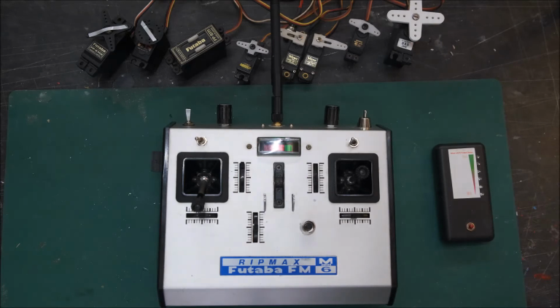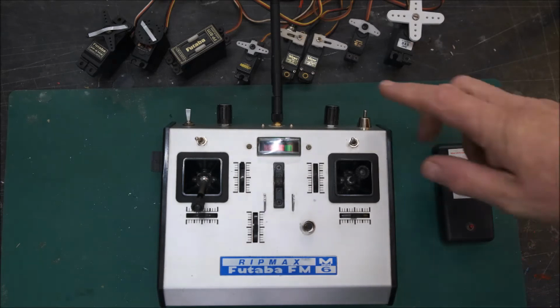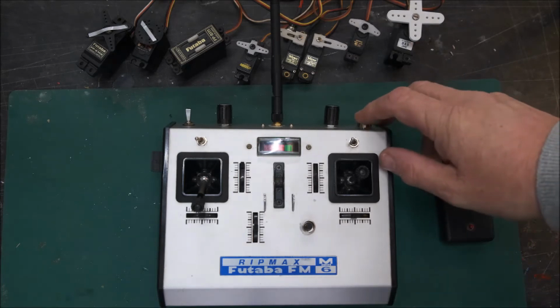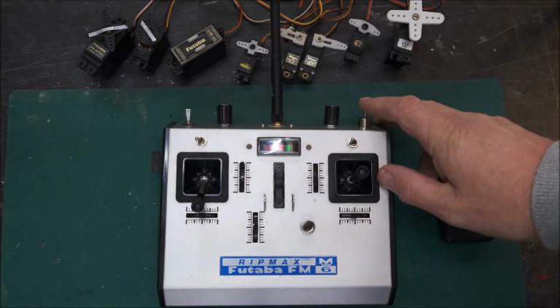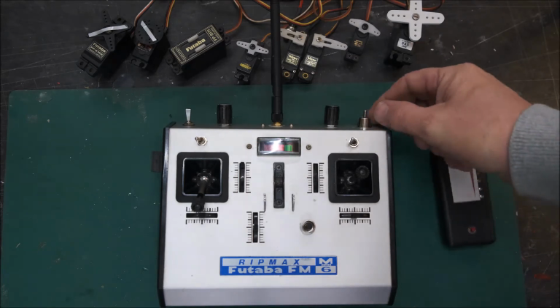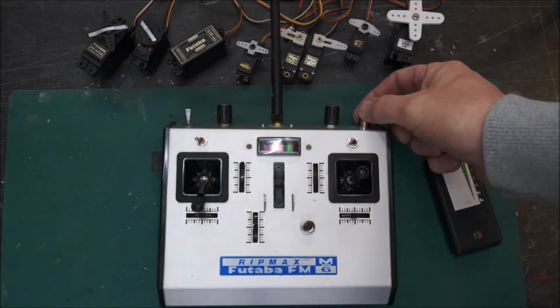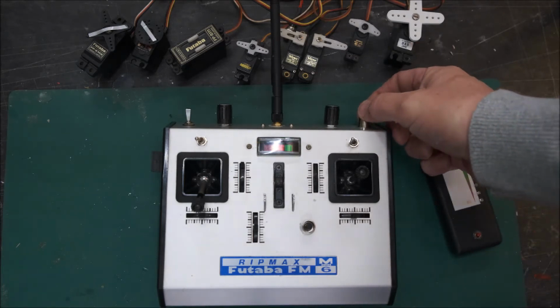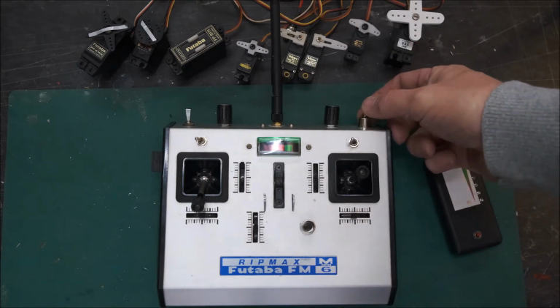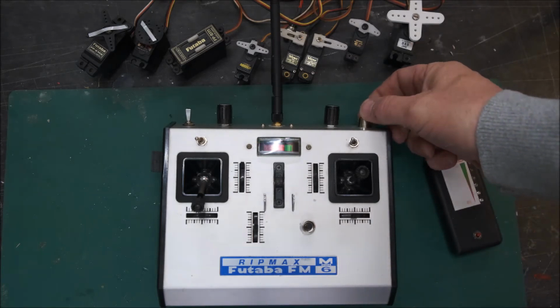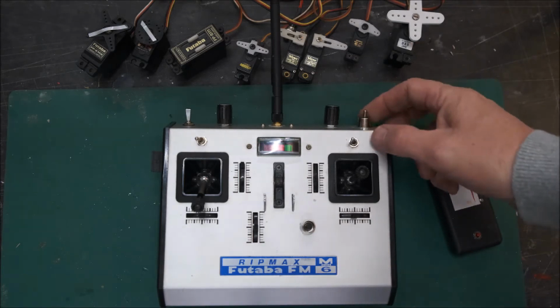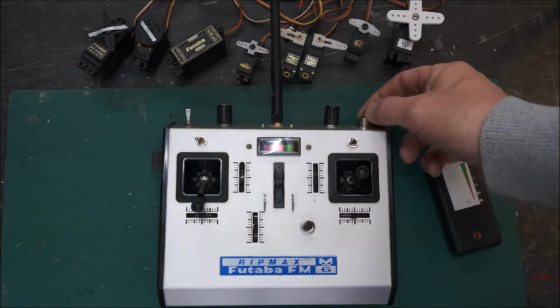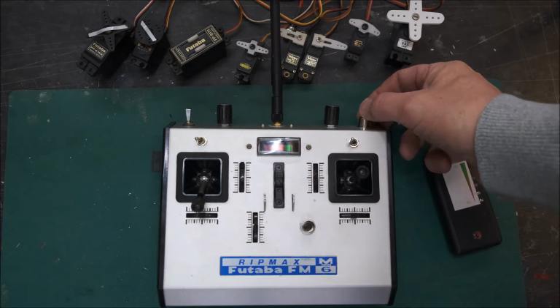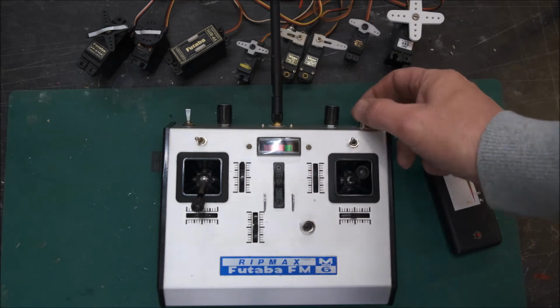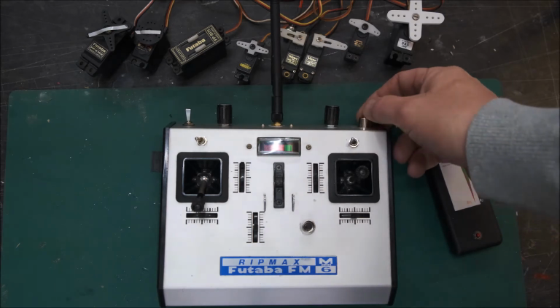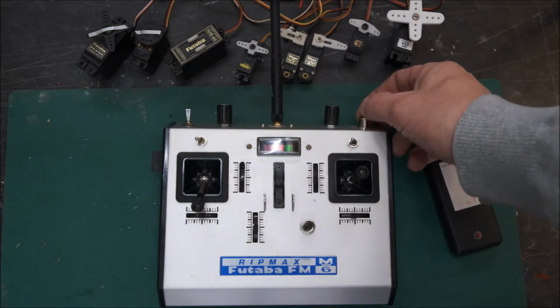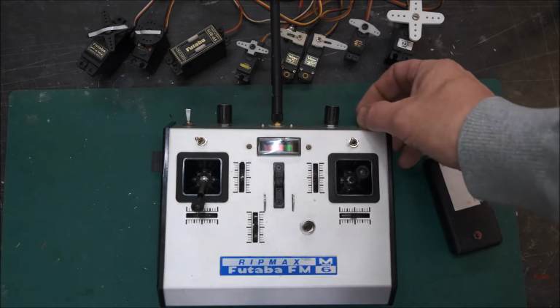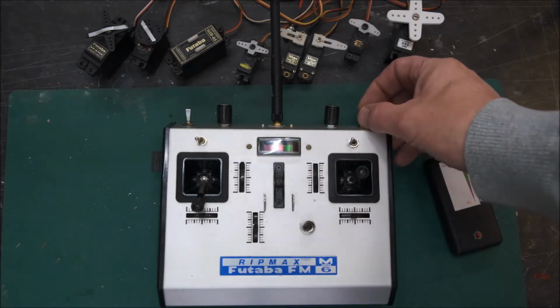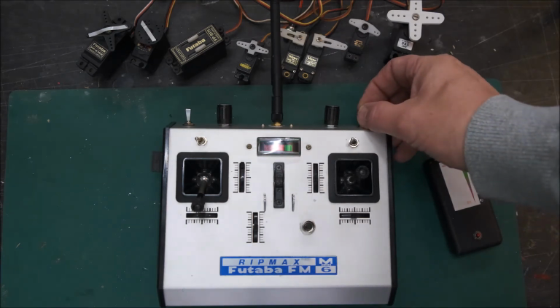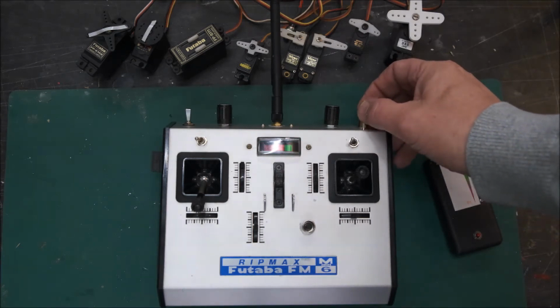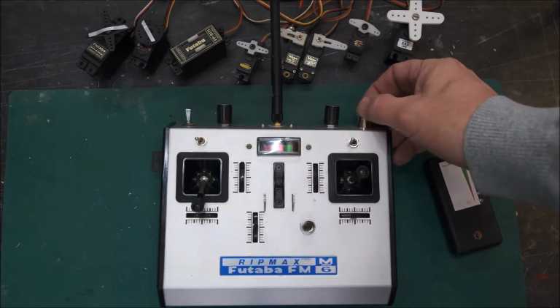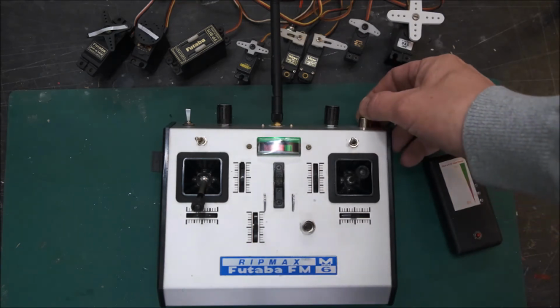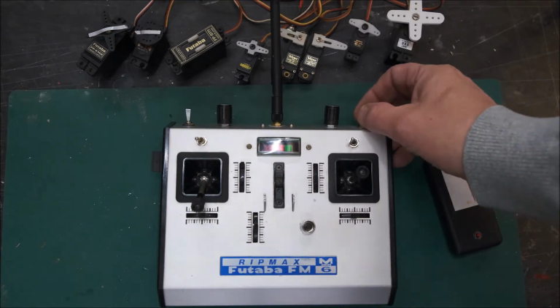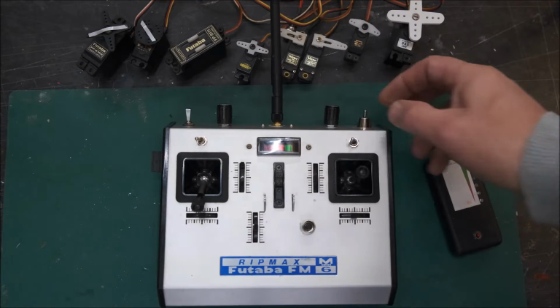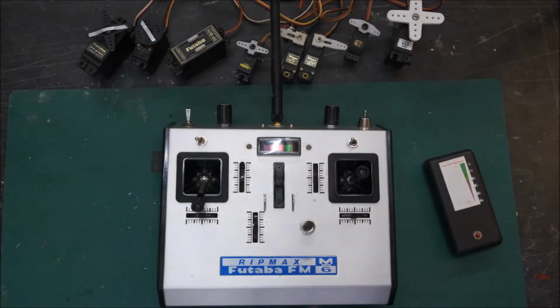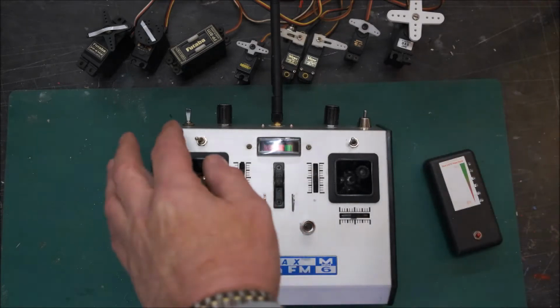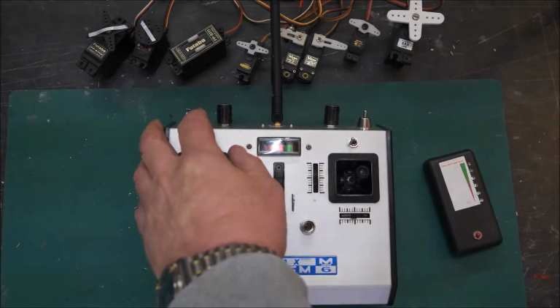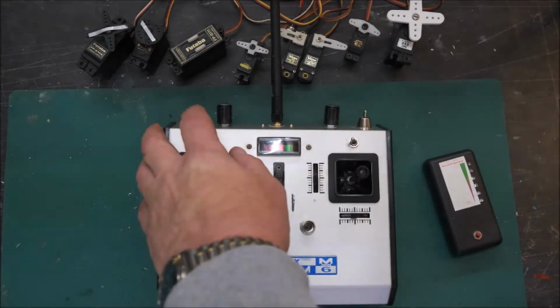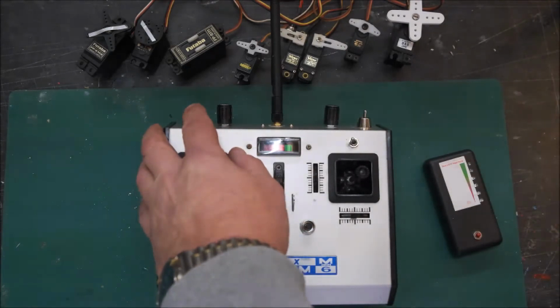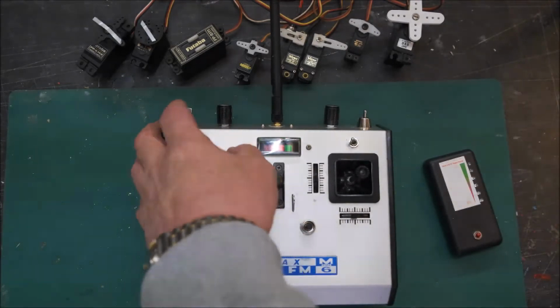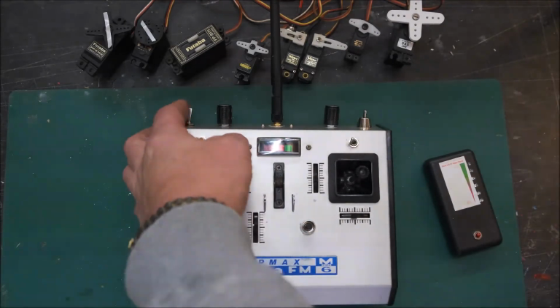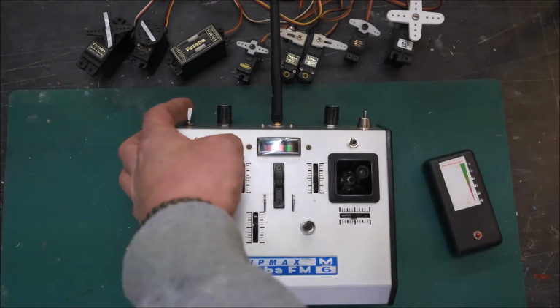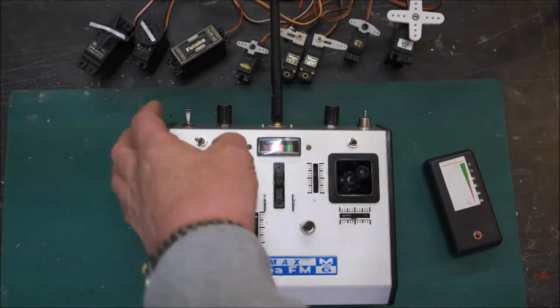I've added some extra switches on here. We've got a three-position switch, which will actually be used for a choke control. And then we've got an ignition on-off switch here on the top left.